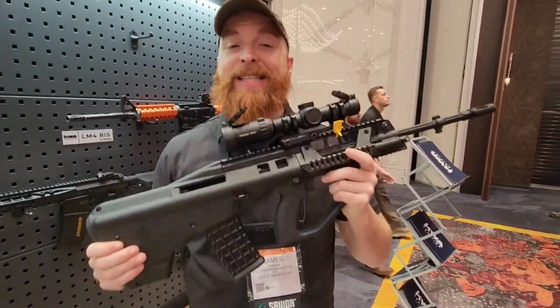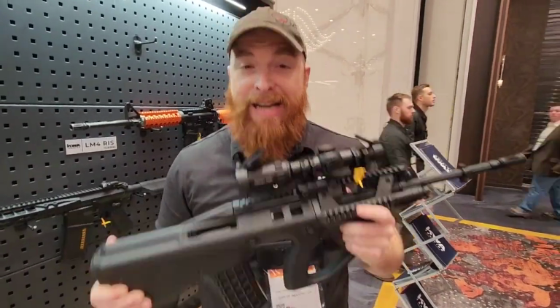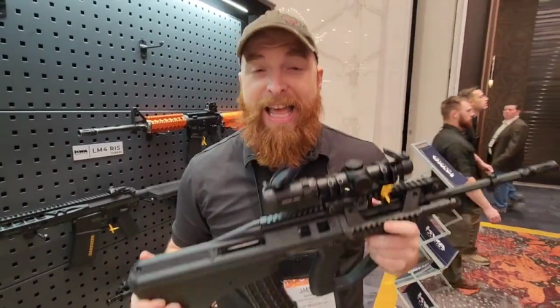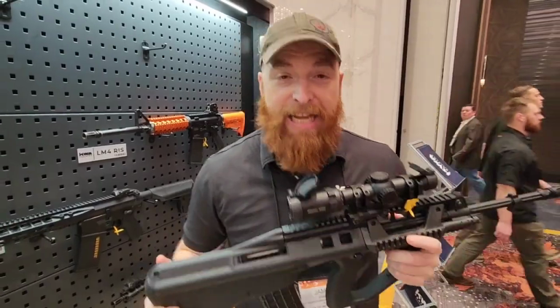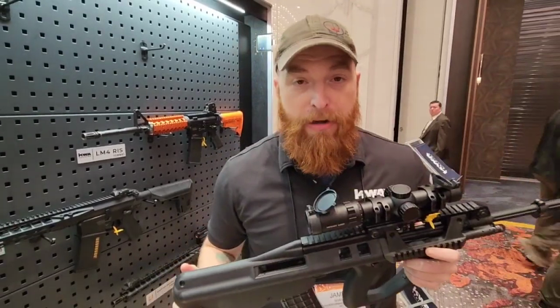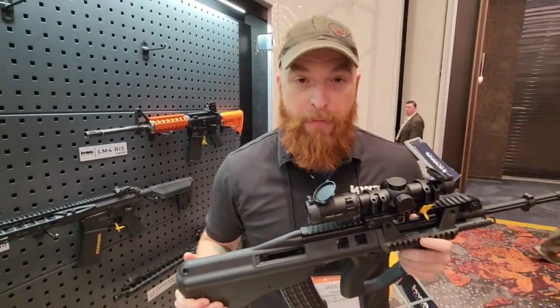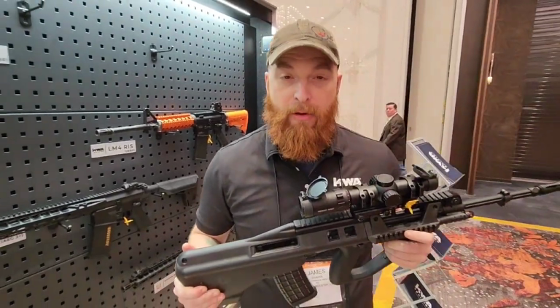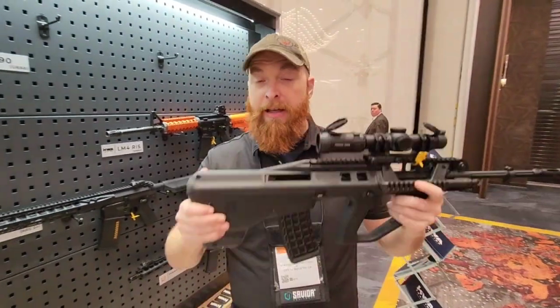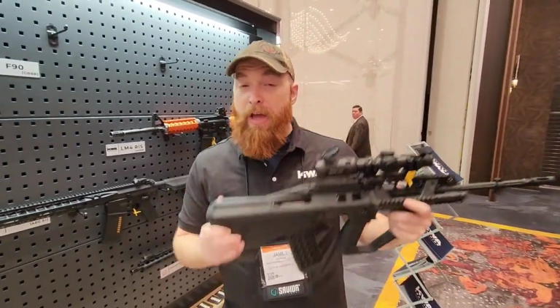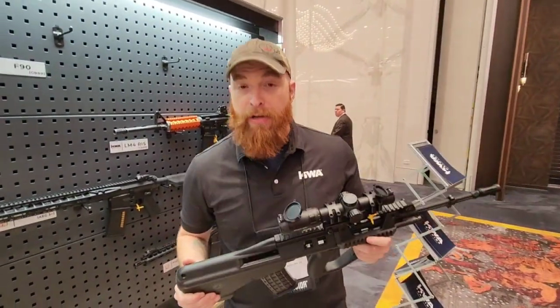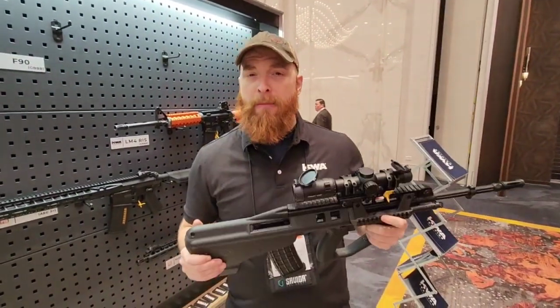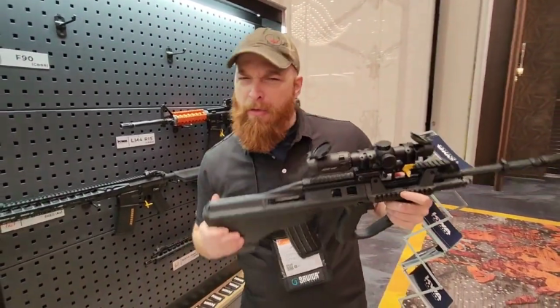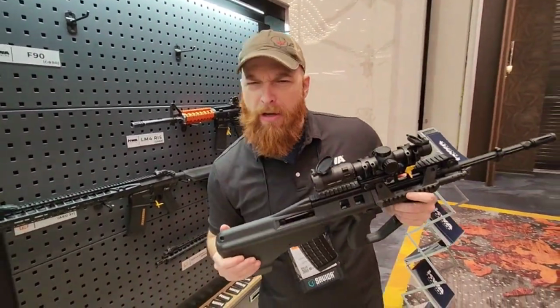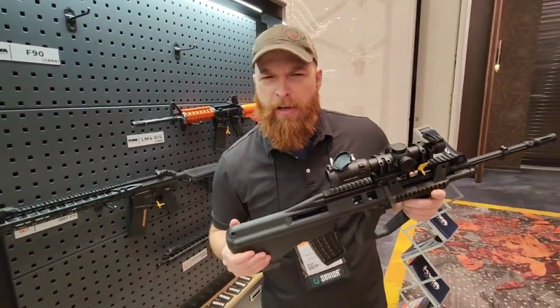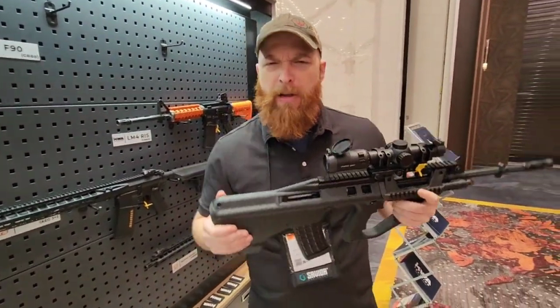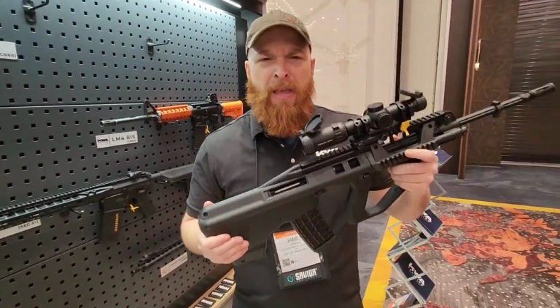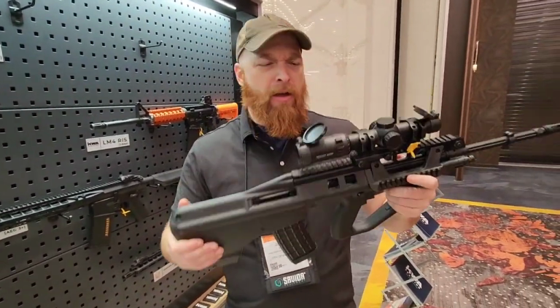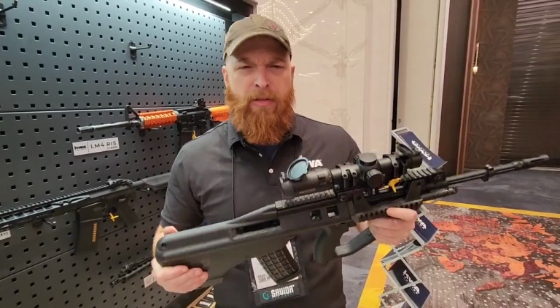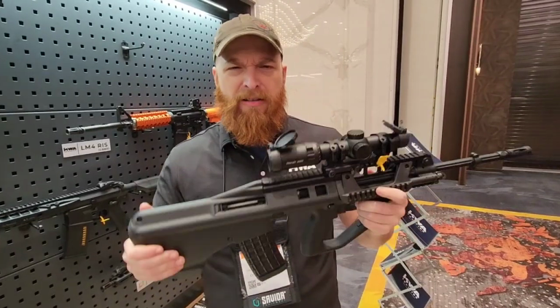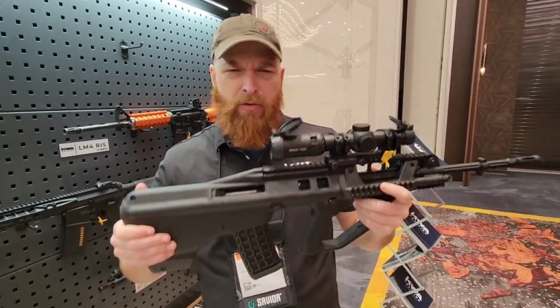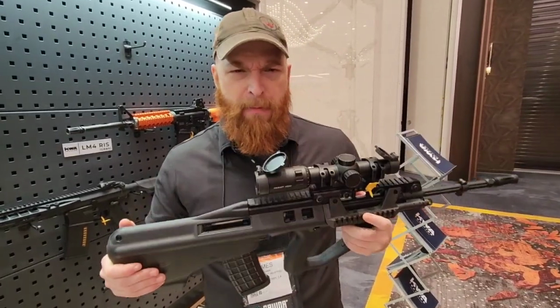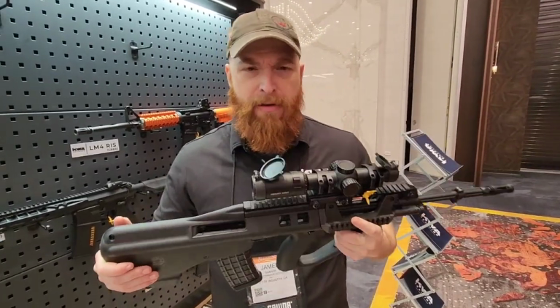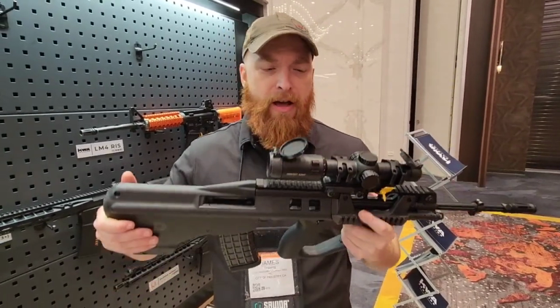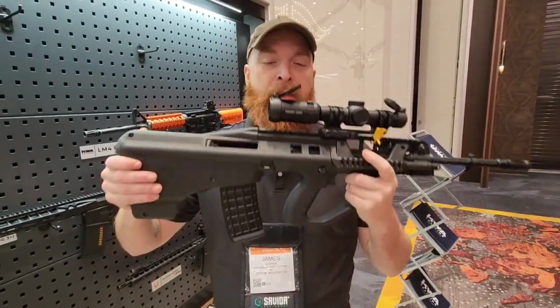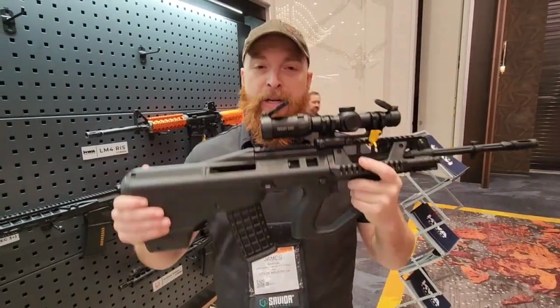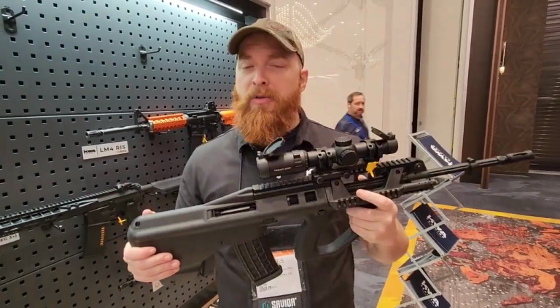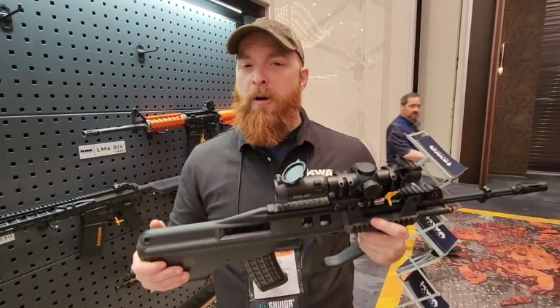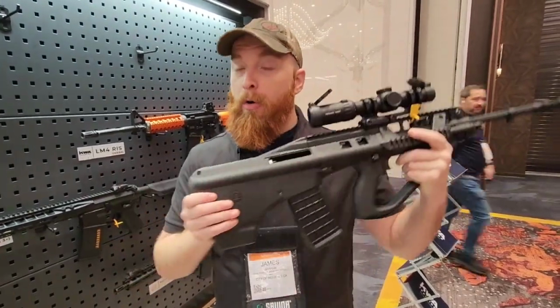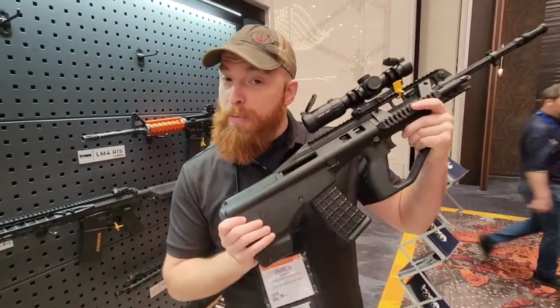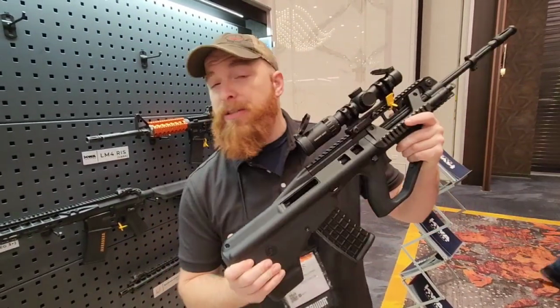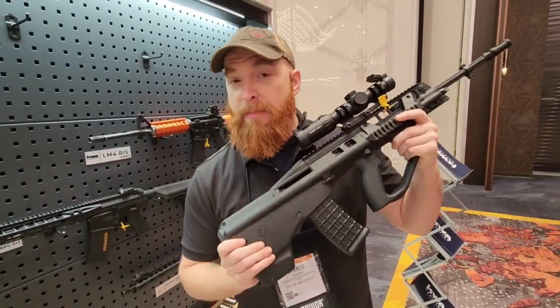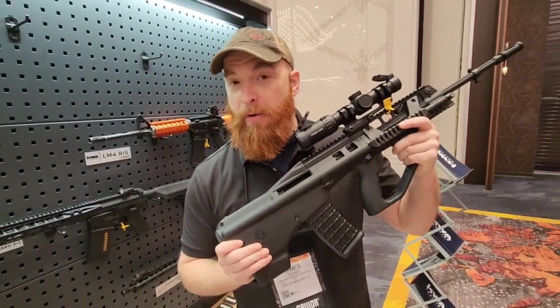This is not a dead project from KWA. The real Australian army ordered 2,000 of these bad boys.